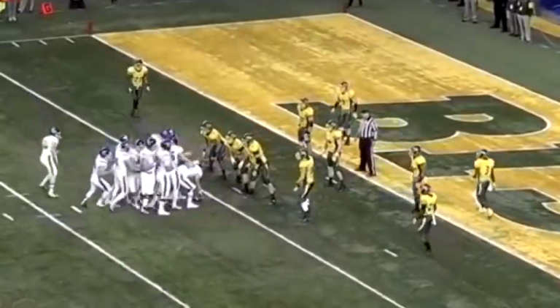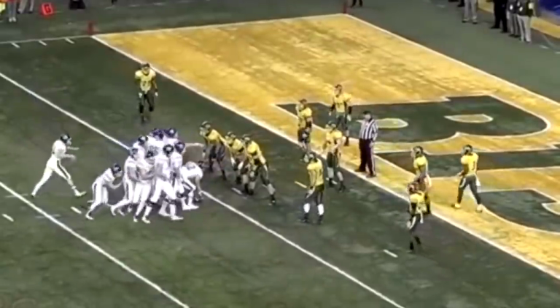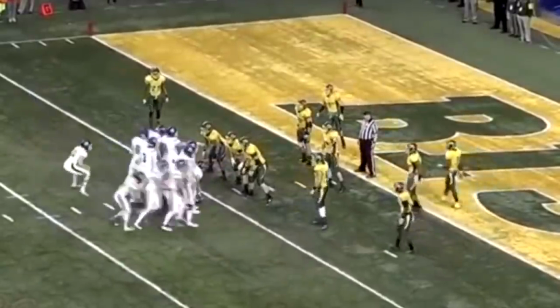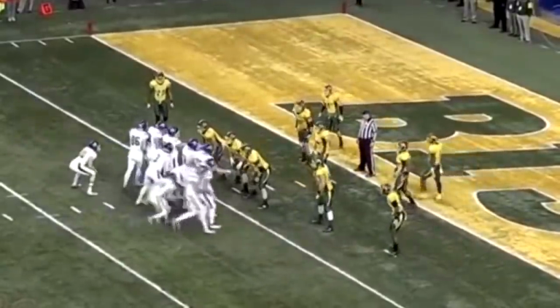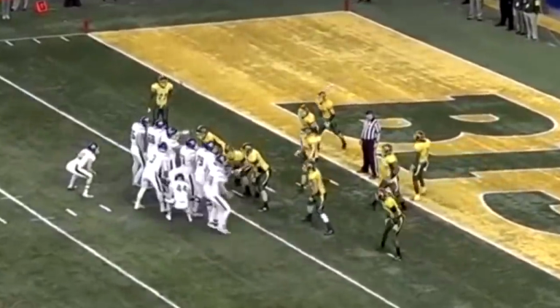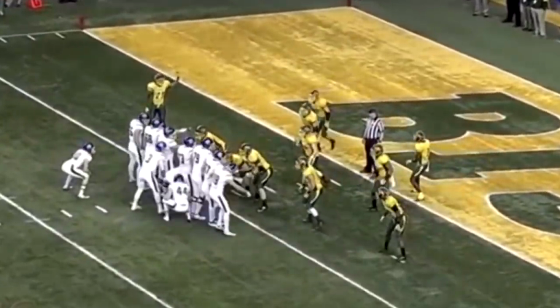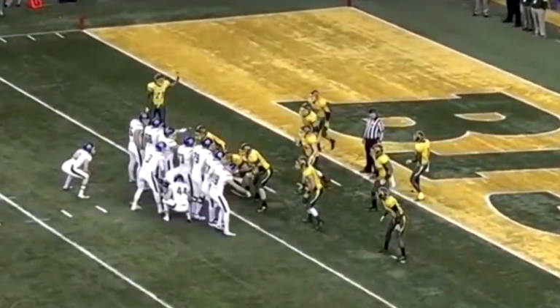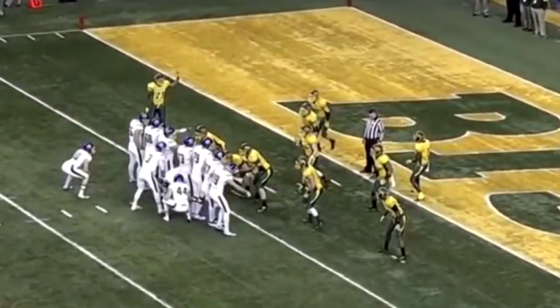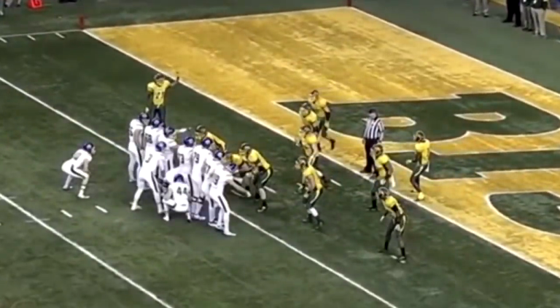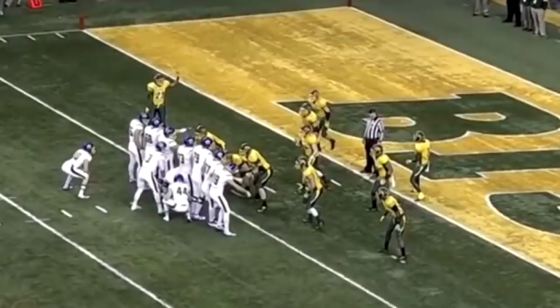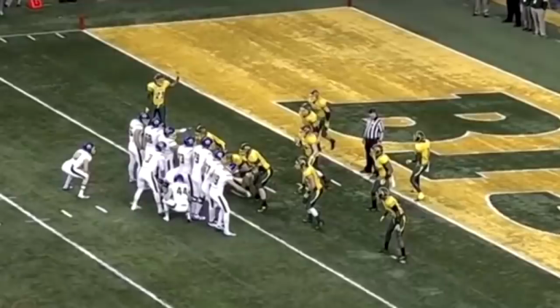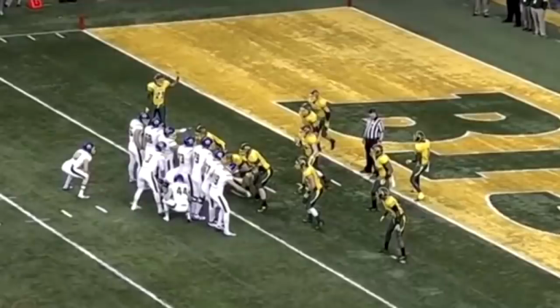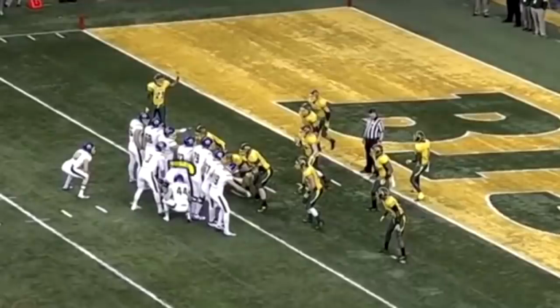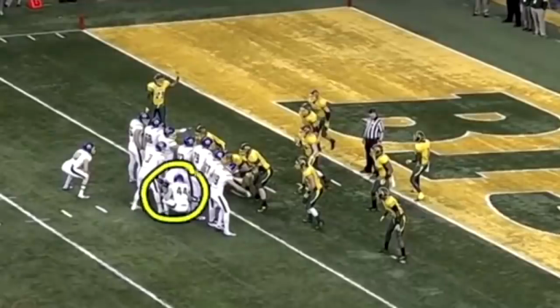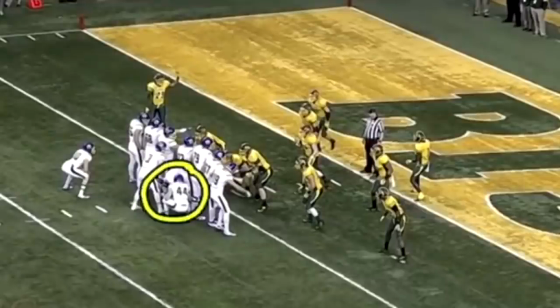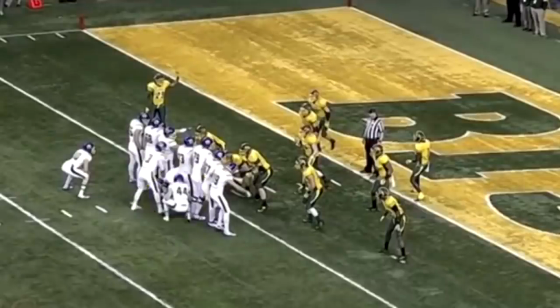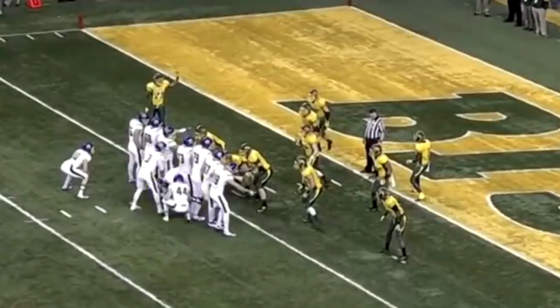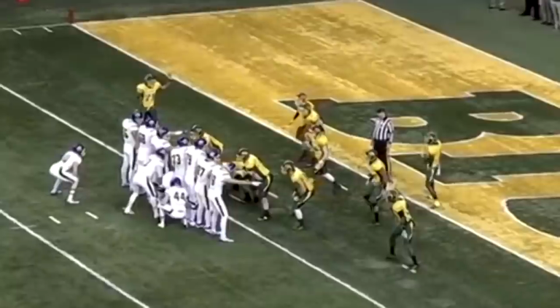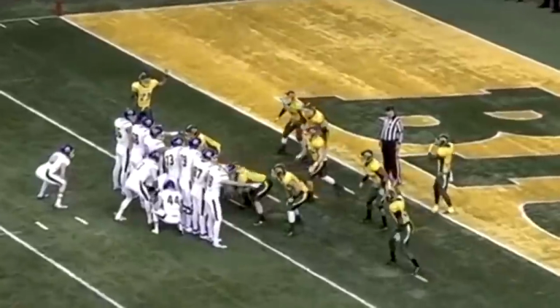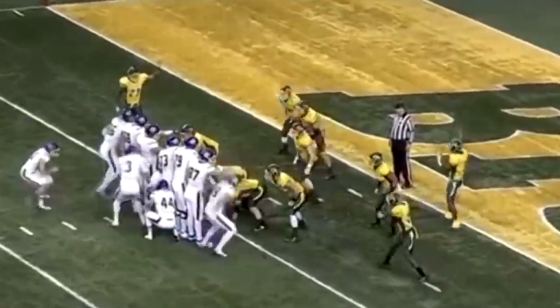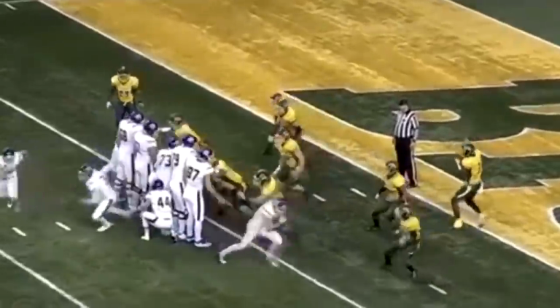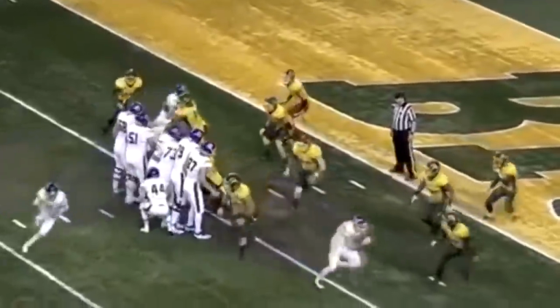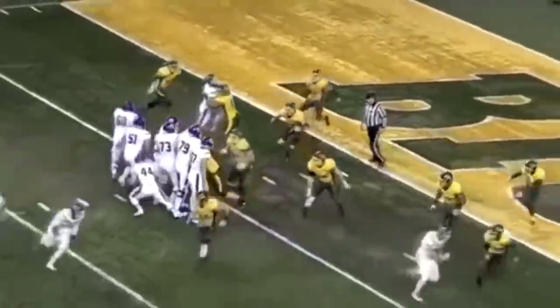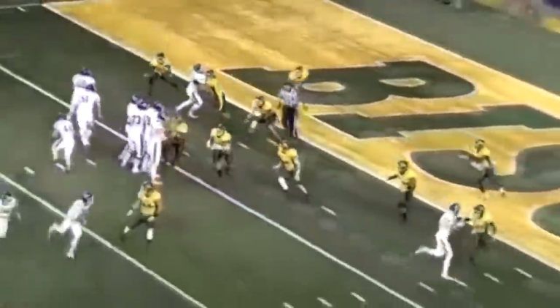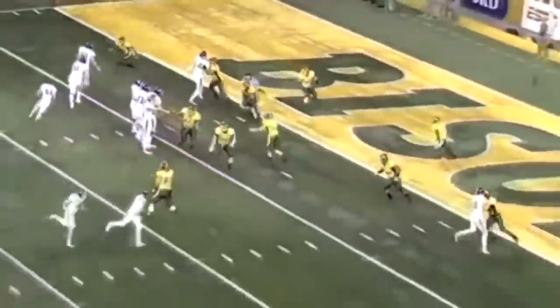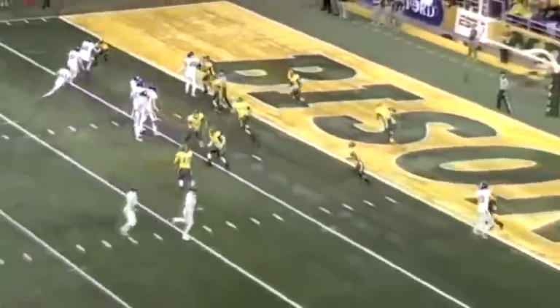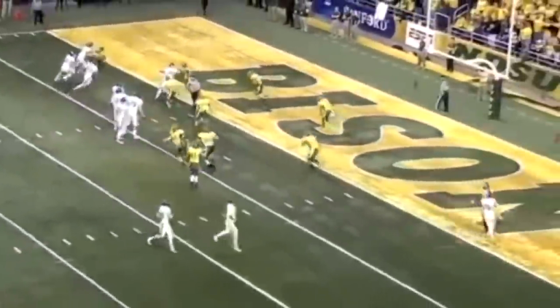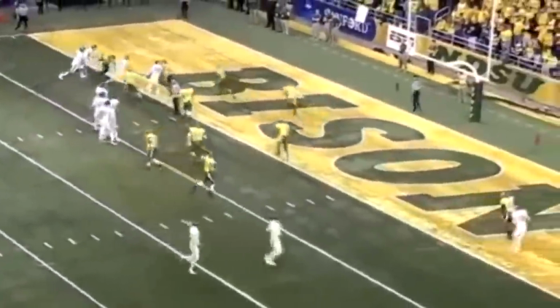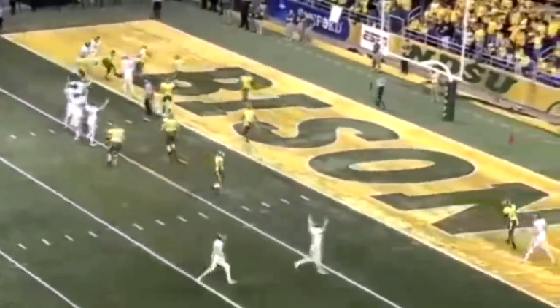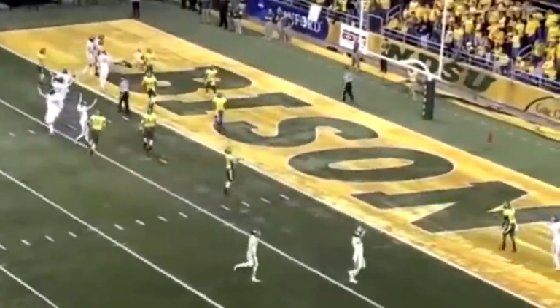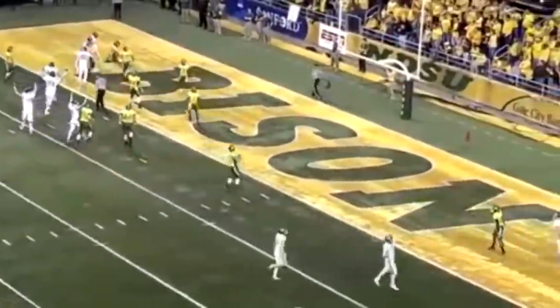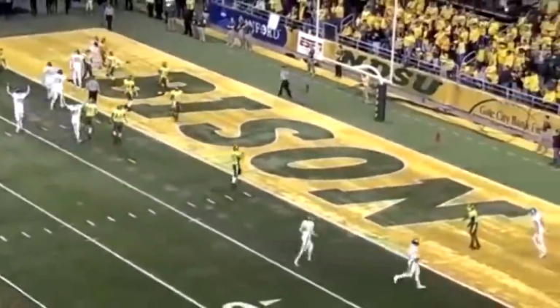They're bunched up — watch the defense. They have no idea what's going on. You want to watch this guy right here. That's the tricky one. As he's down, they can't even see him behind the line. They hand him the ball. You will see this play again somewhere.